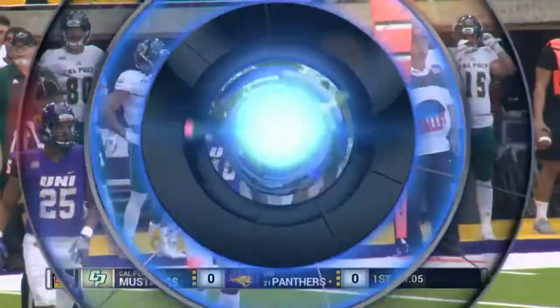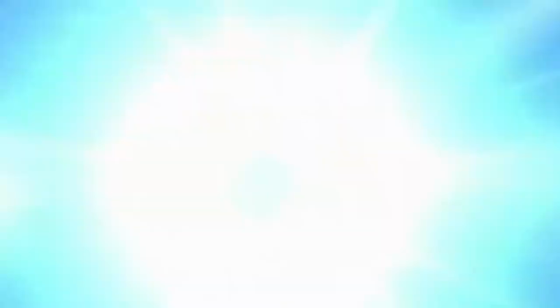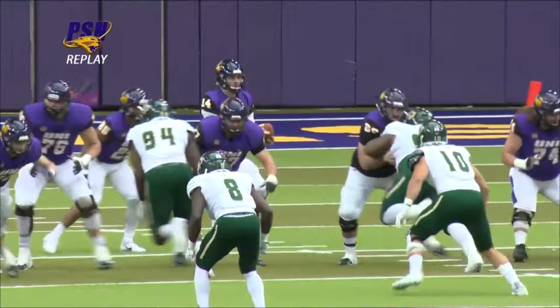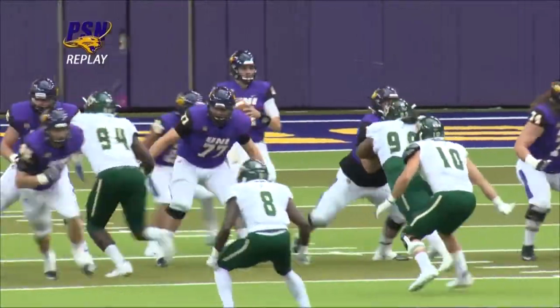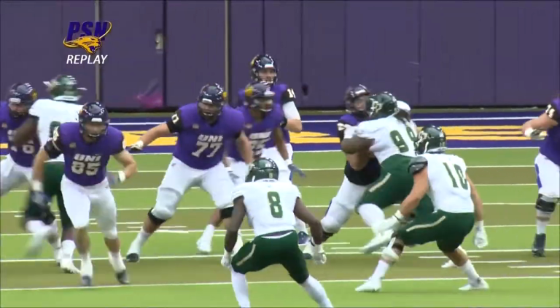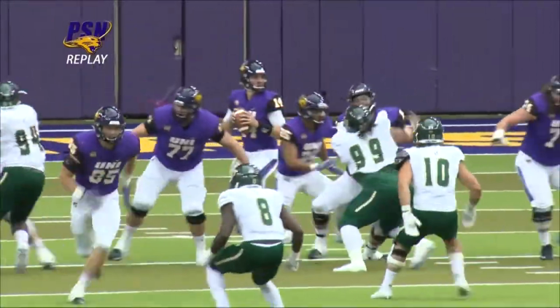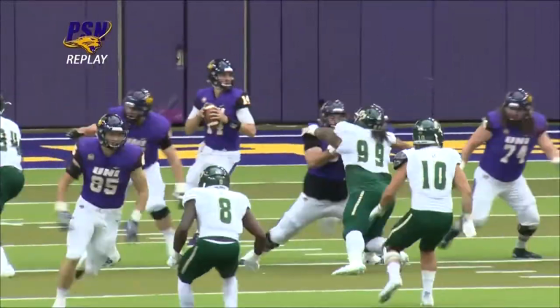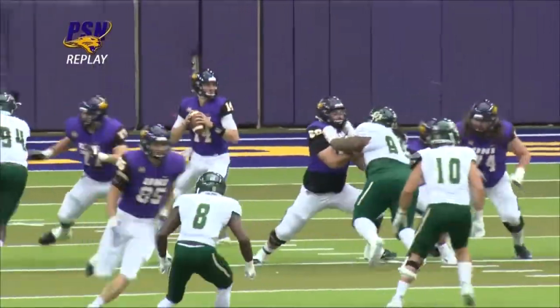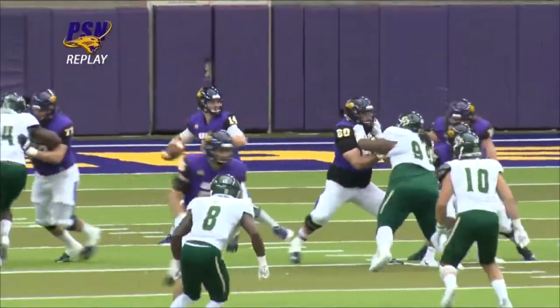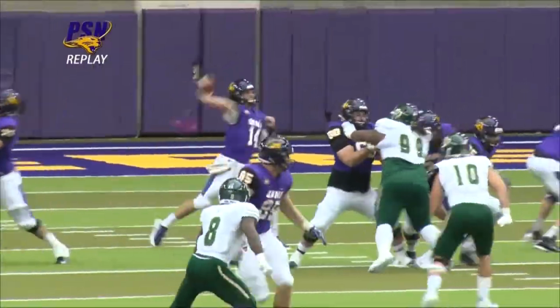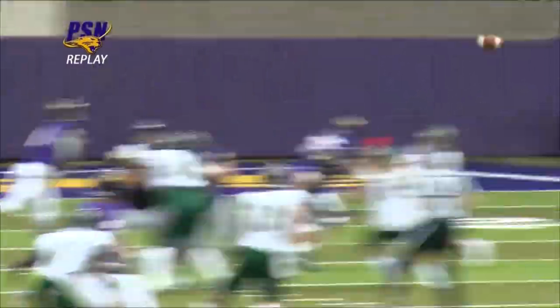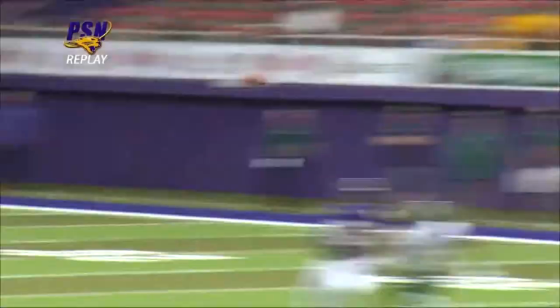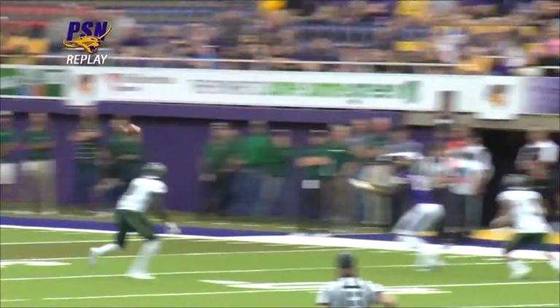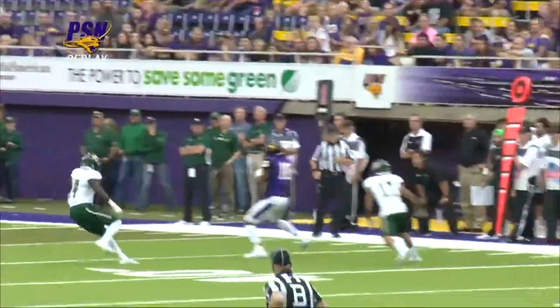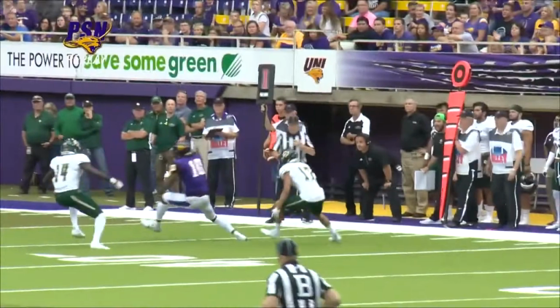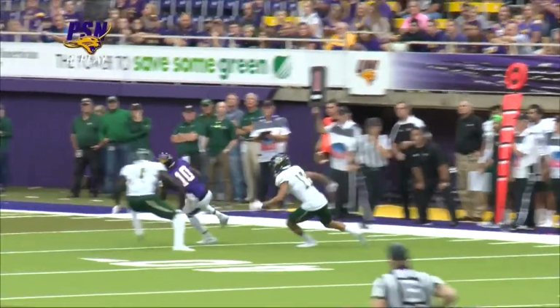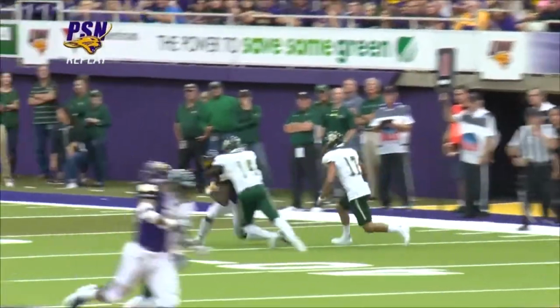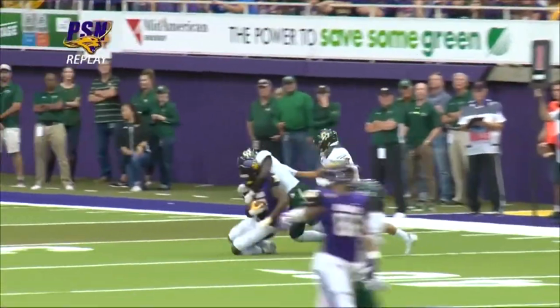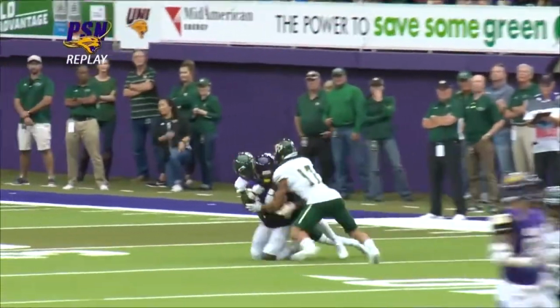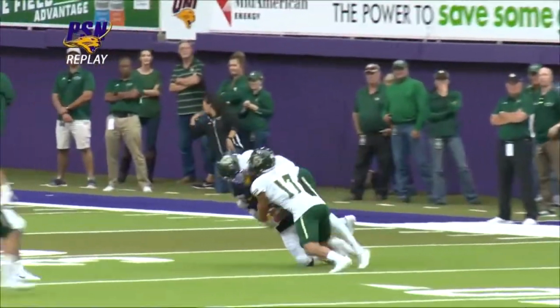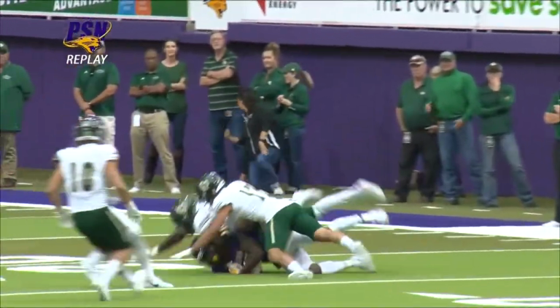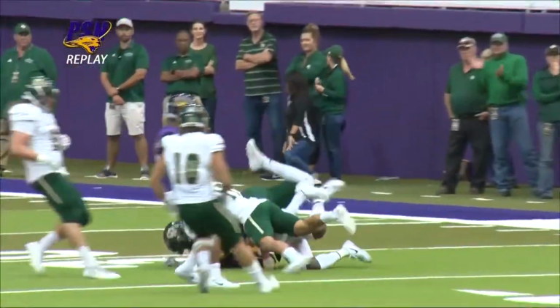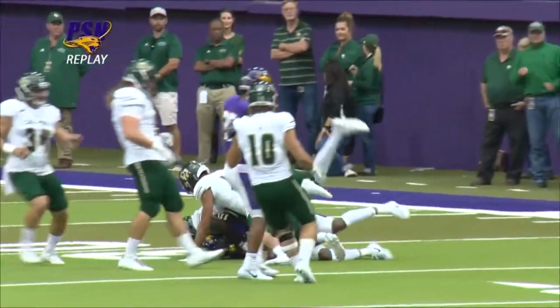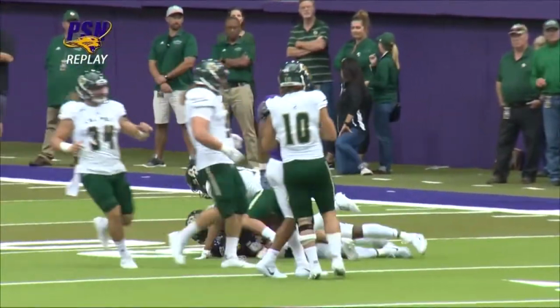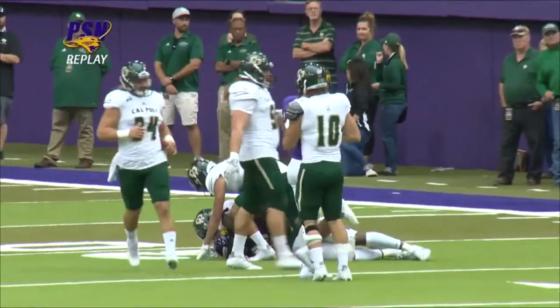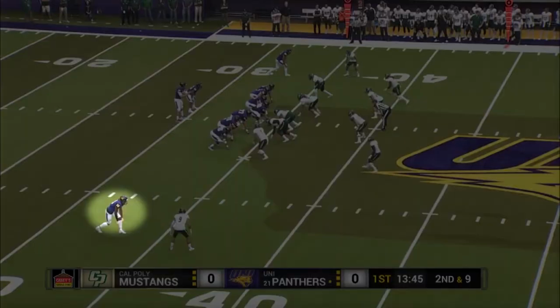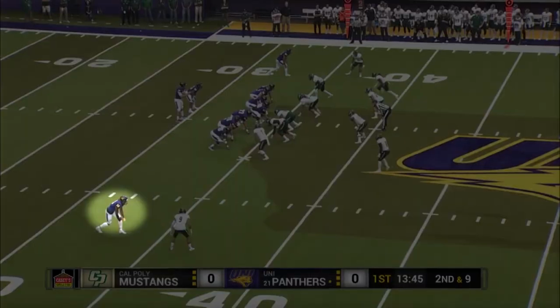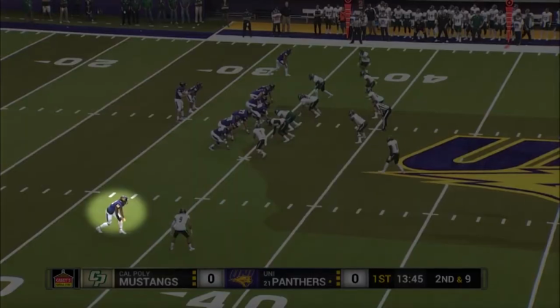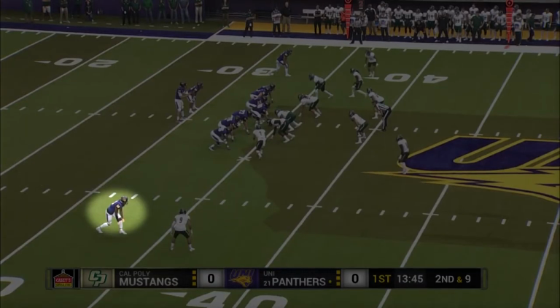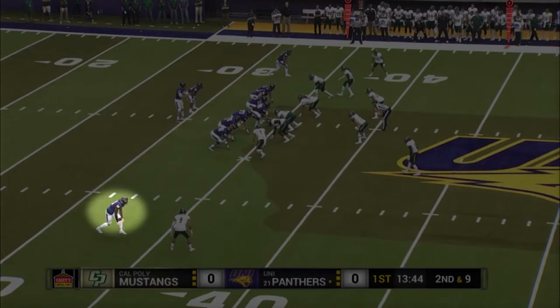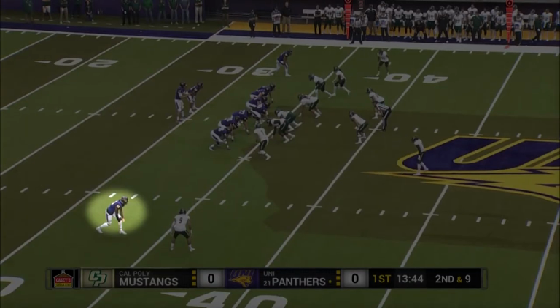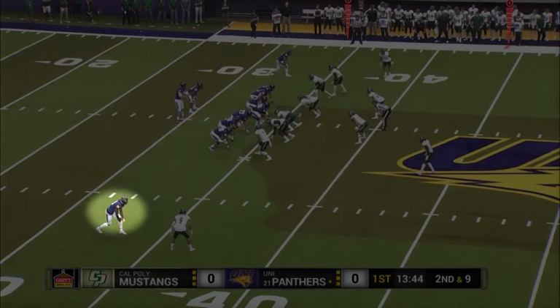Eli Dunn finding his go-to man, D'Reese Fountain, on a curl route. Make it a little more manageable here — a little bit long here for the UNI offense.